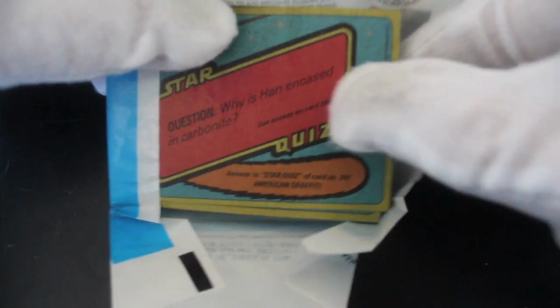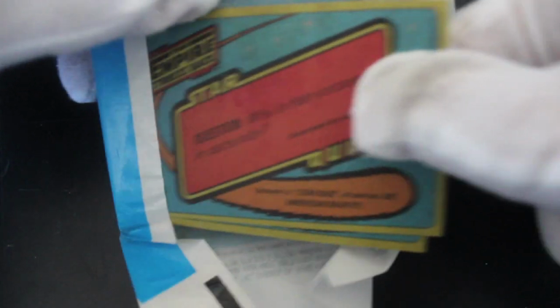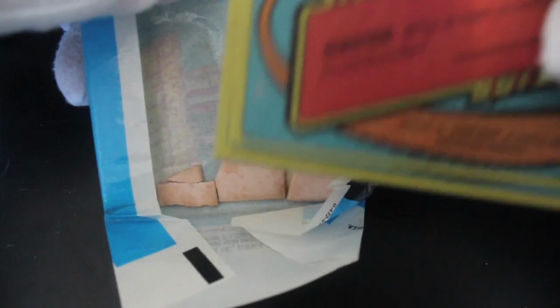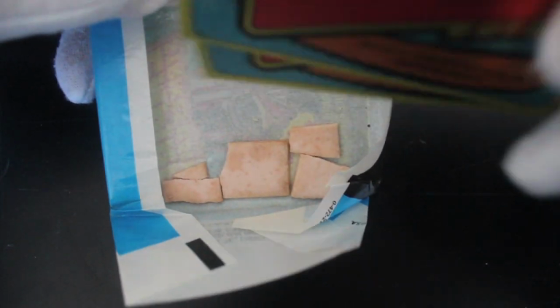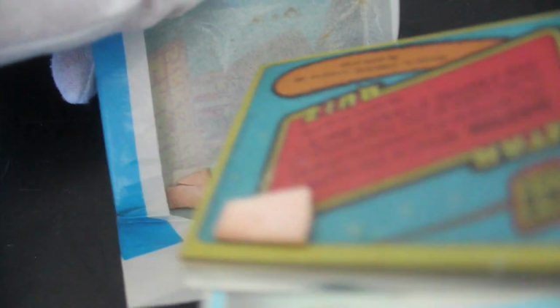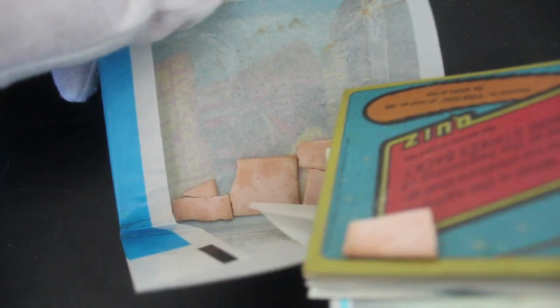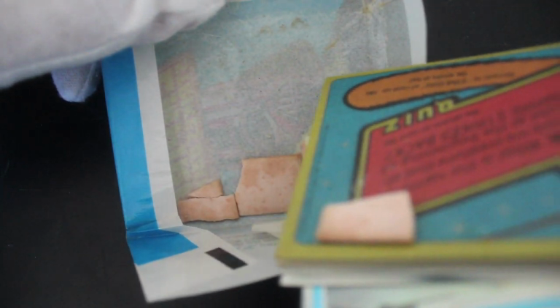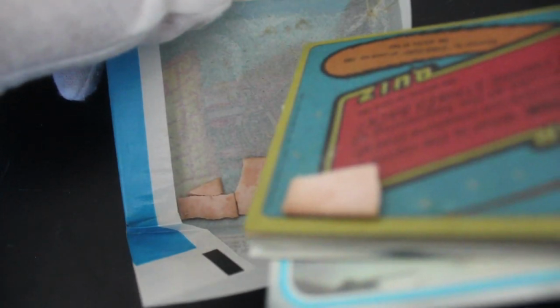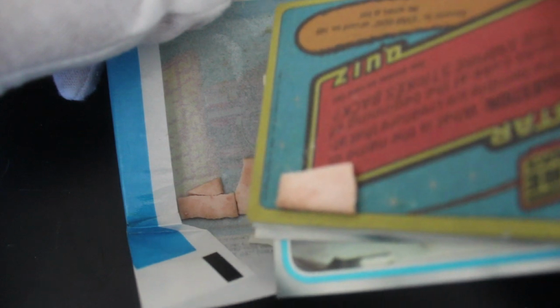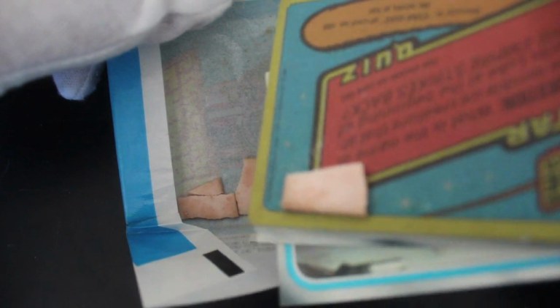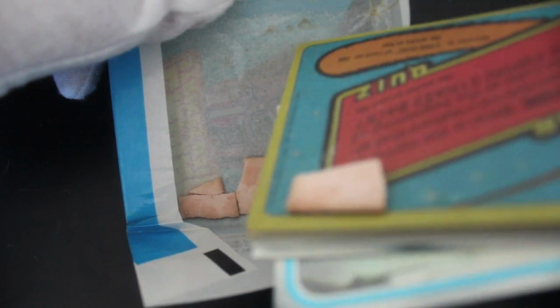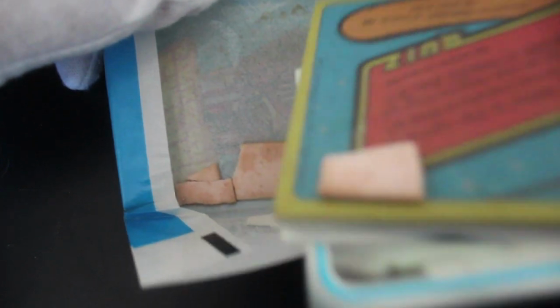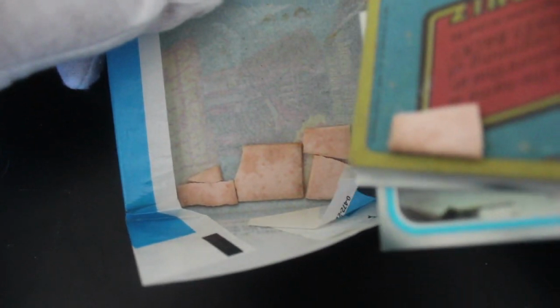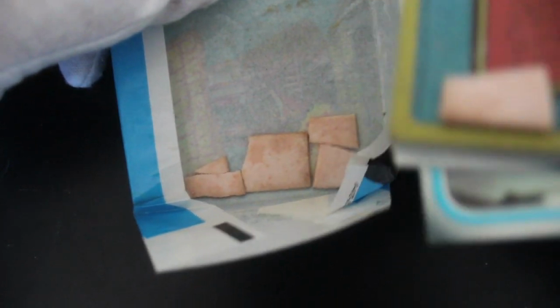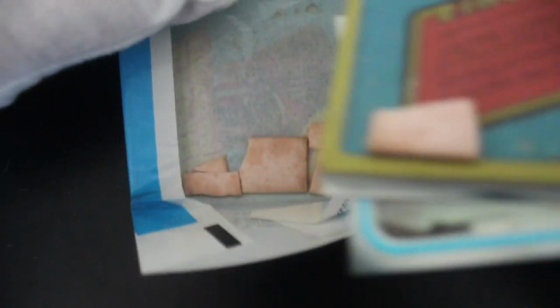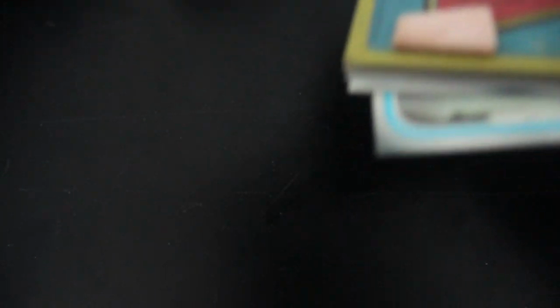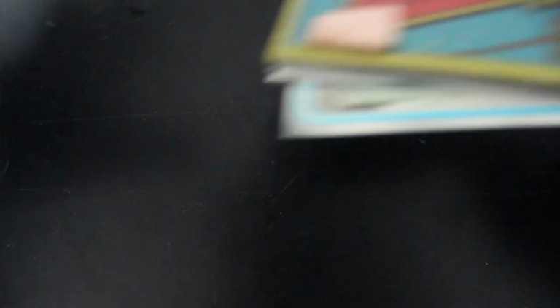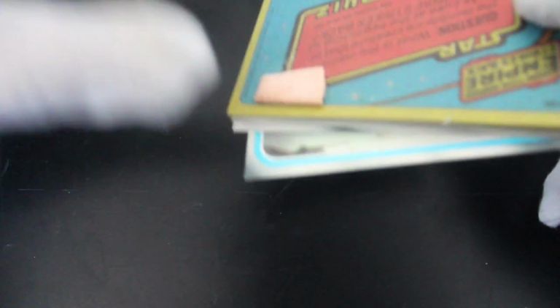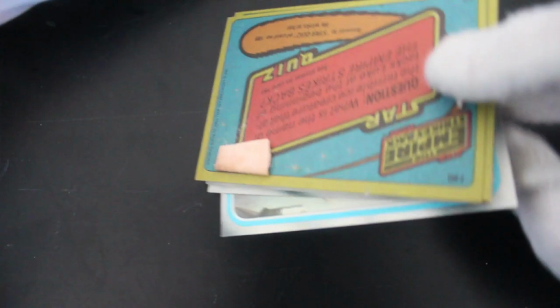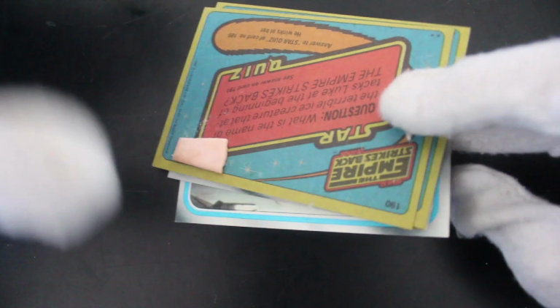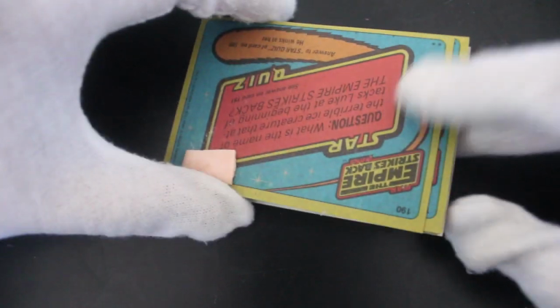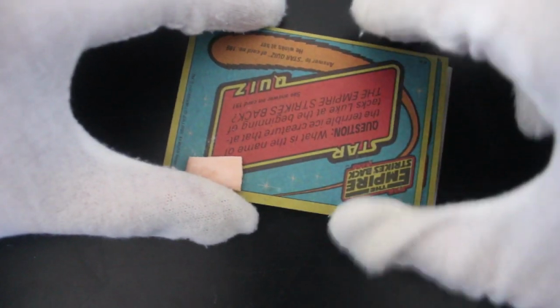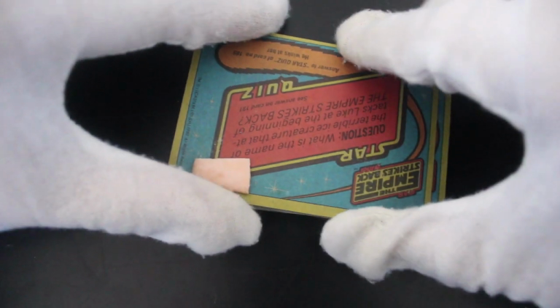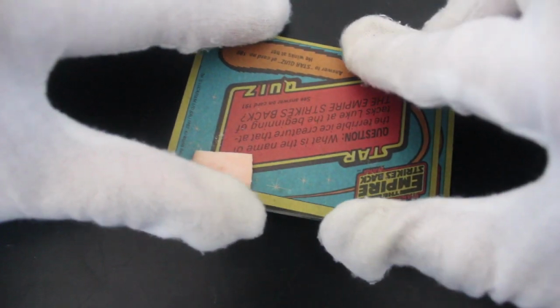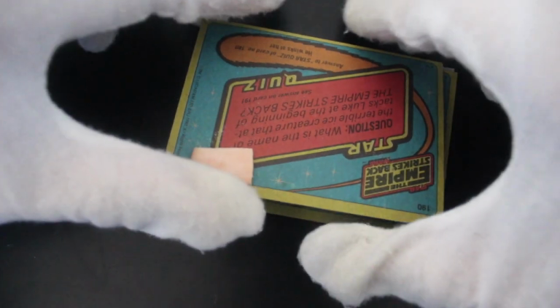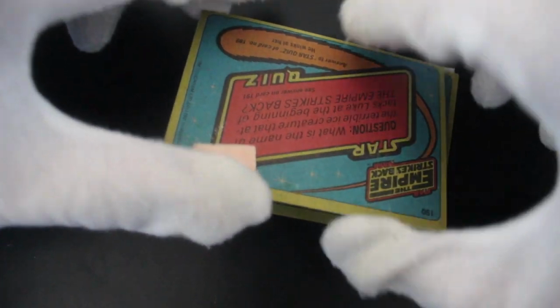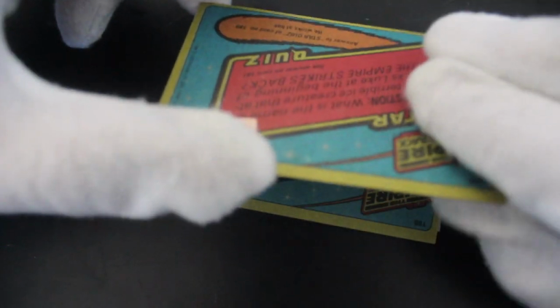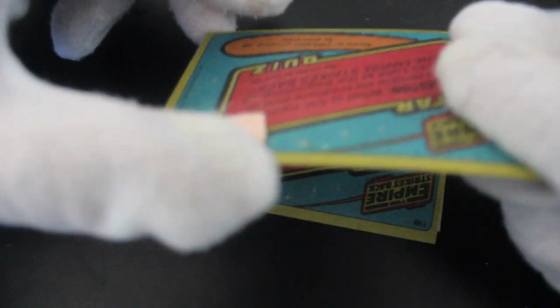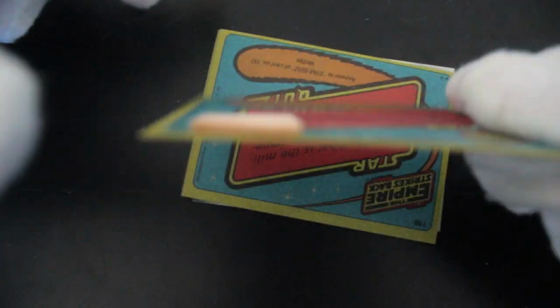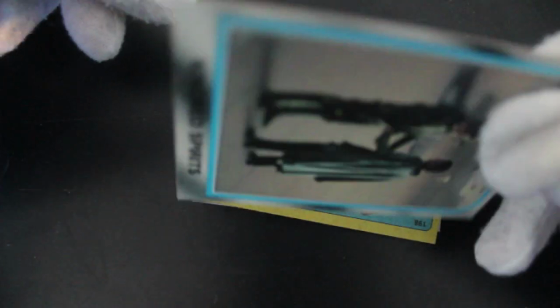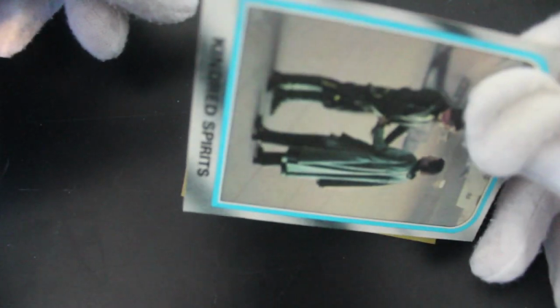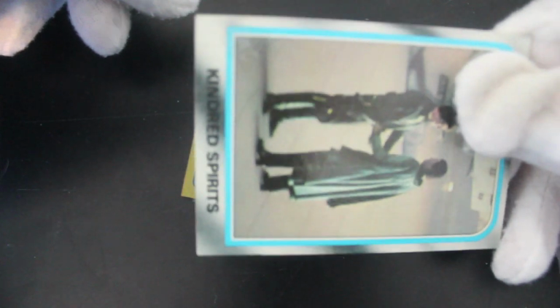No messing about — some broken gum on the edge there, but we know how to deal with this. Don't you worry. Let's have a look. Put this card over there very carefully.